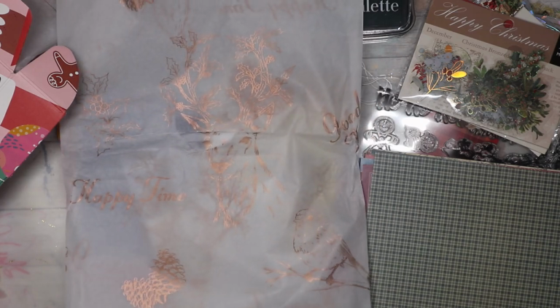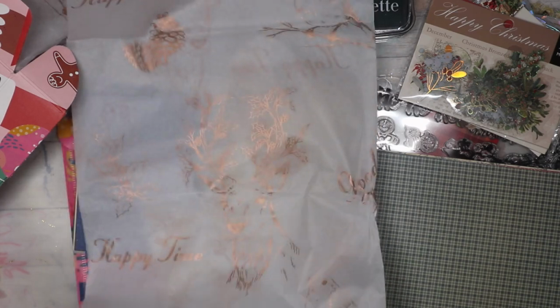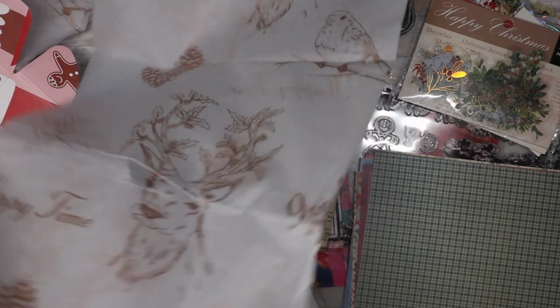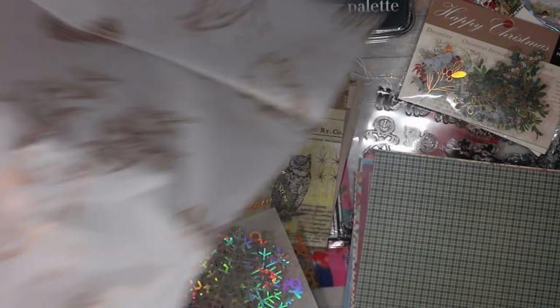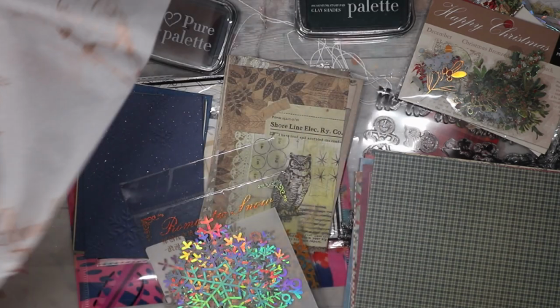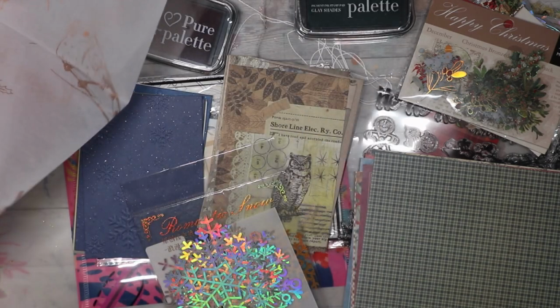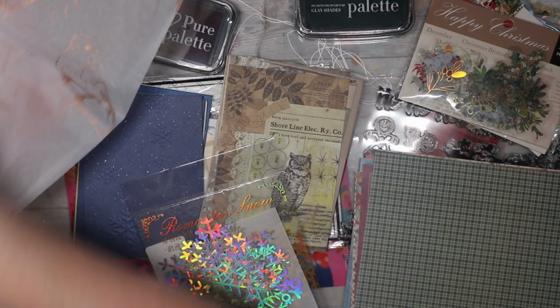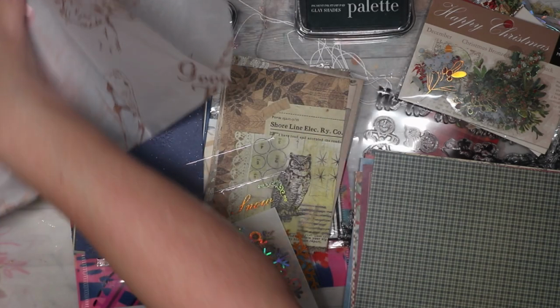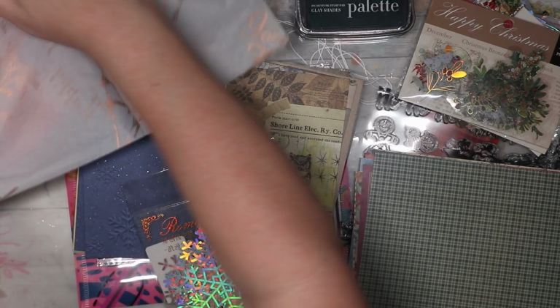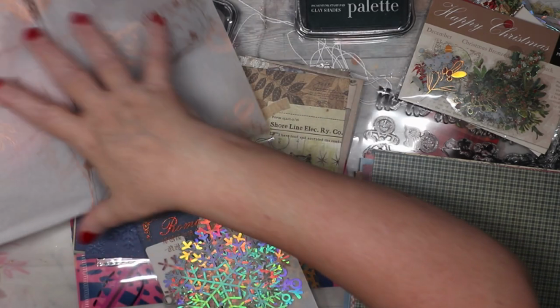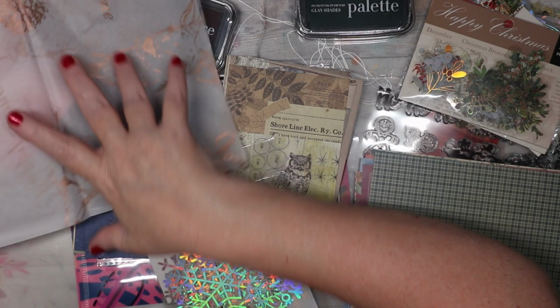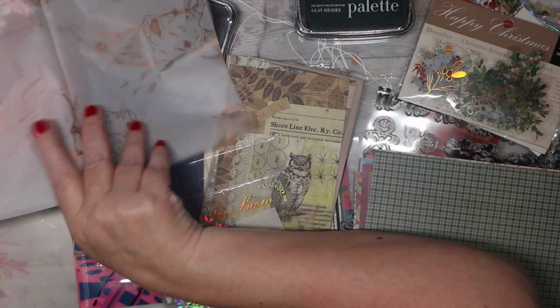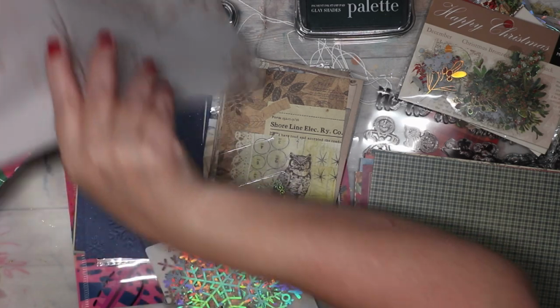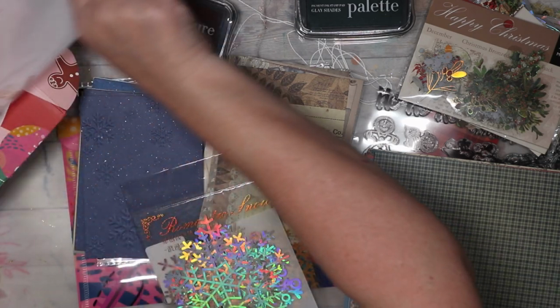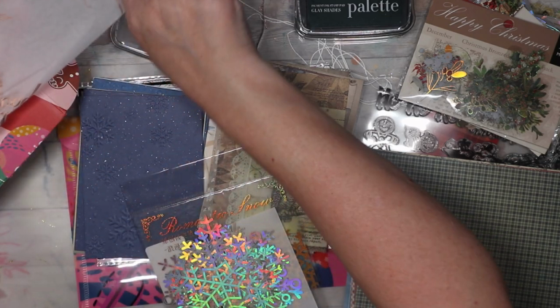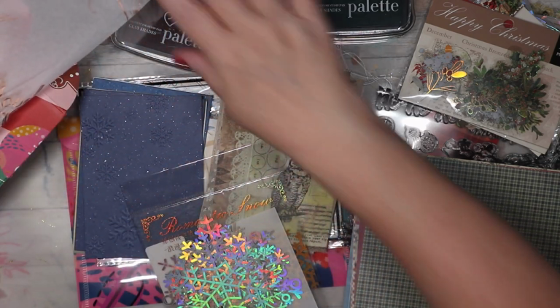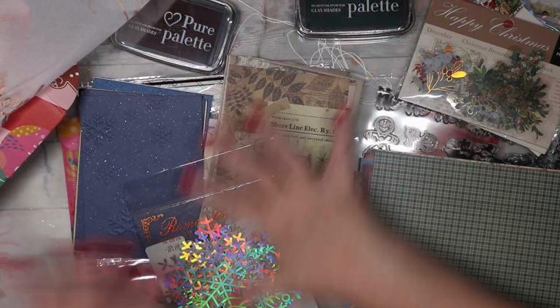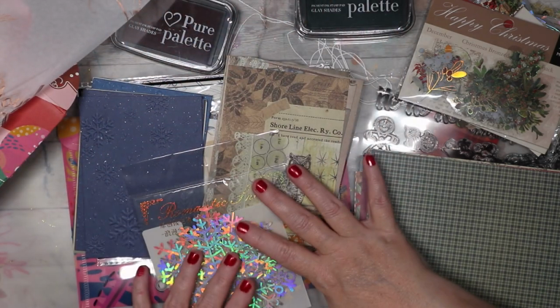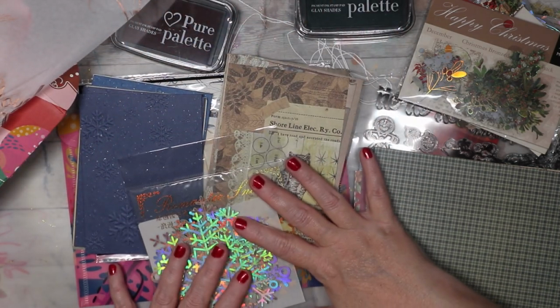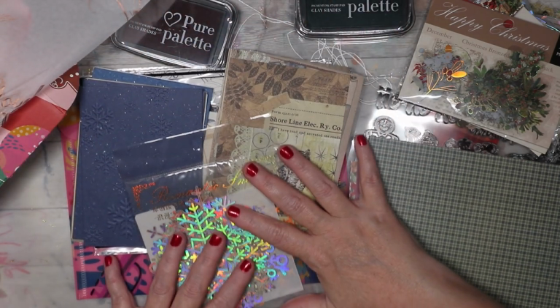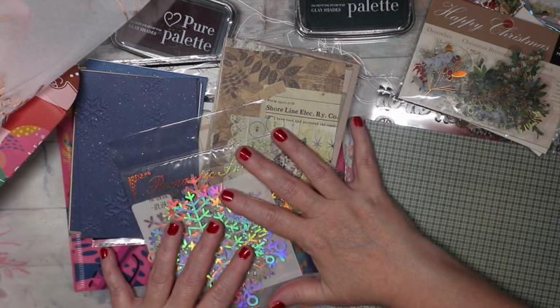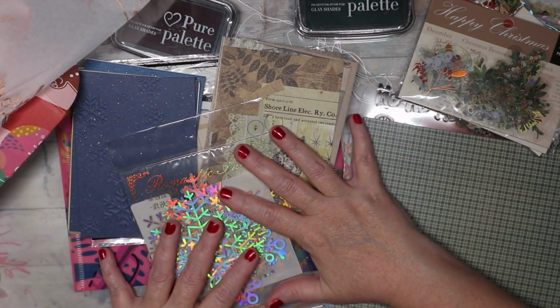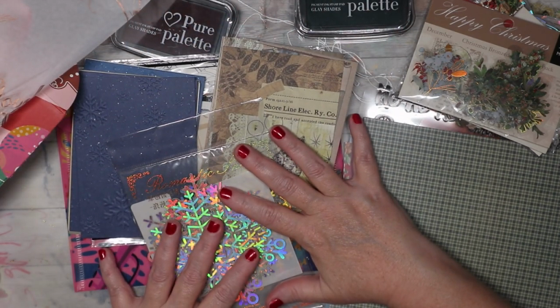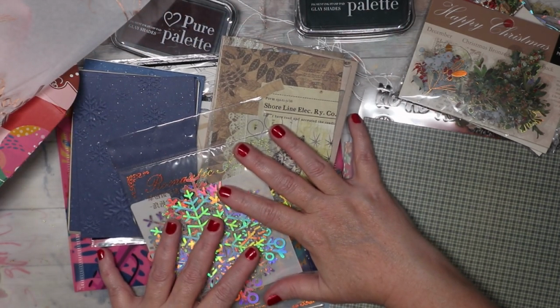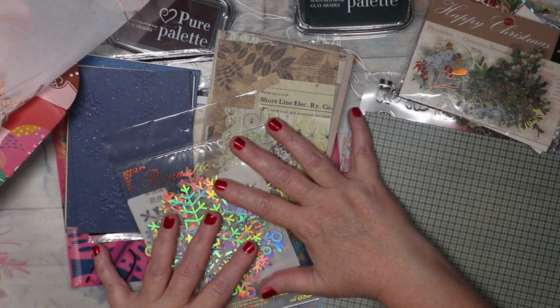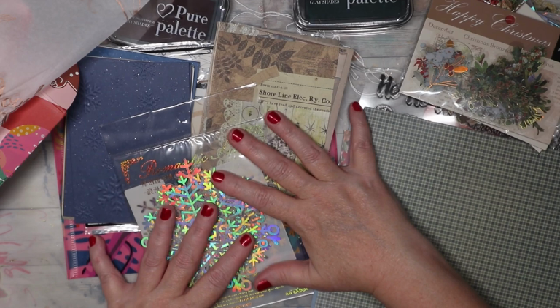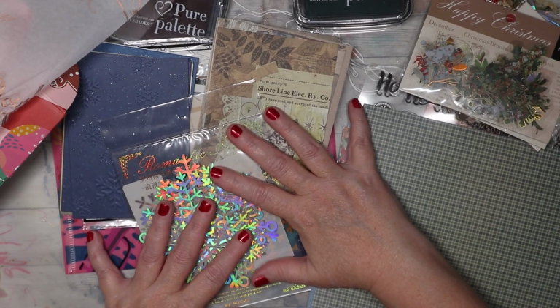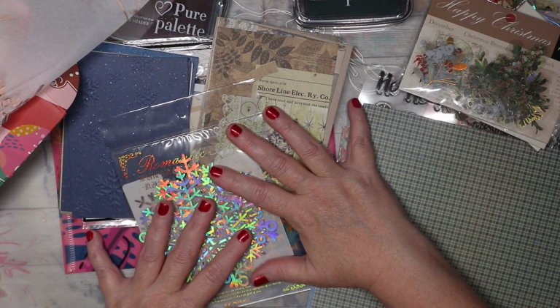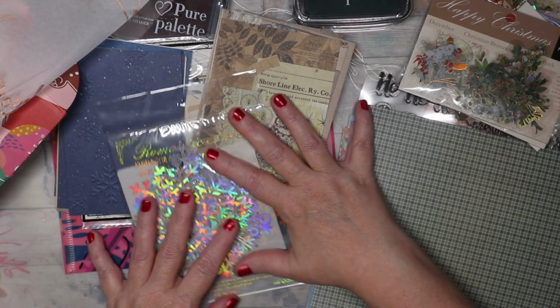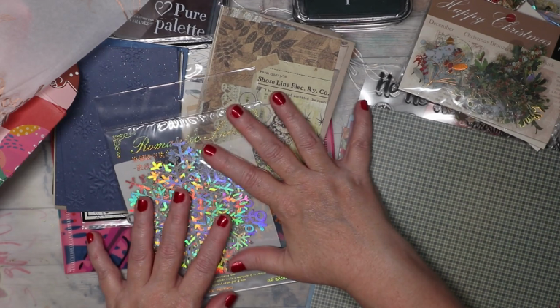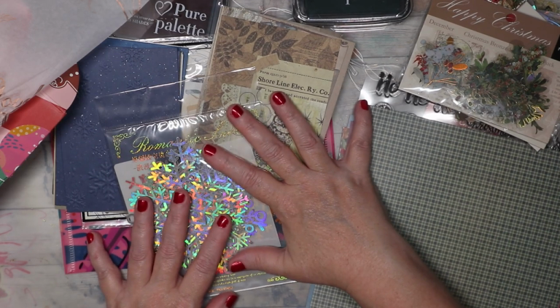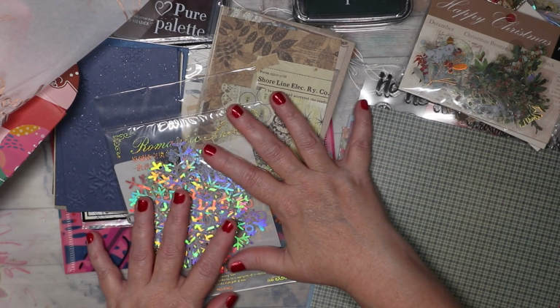The tissue paper is beautiful — look at it. I love the deer, it's like something I would draw, and the cute bird and the holly. I dig it! Alright you guys, let me know what you think in the comments below, and I will stop oohing and ahhing and see you in the next video. Bye!